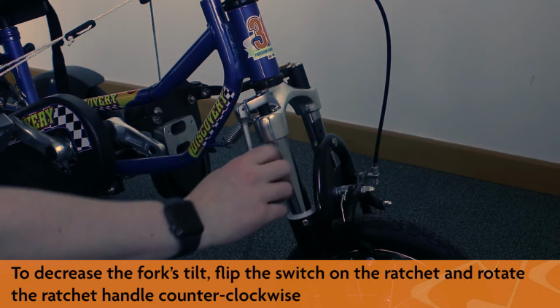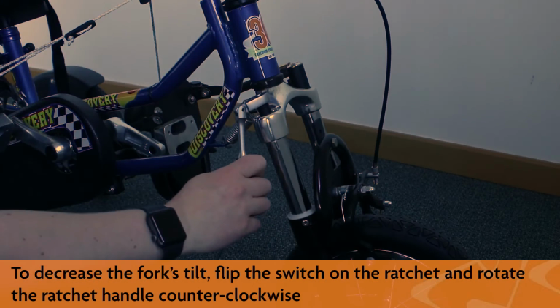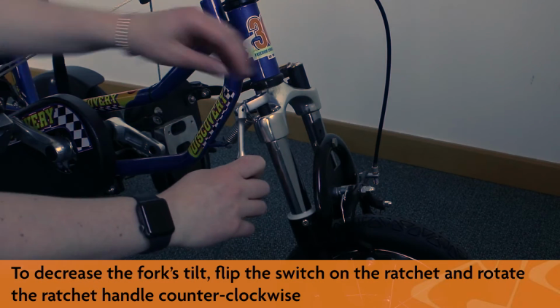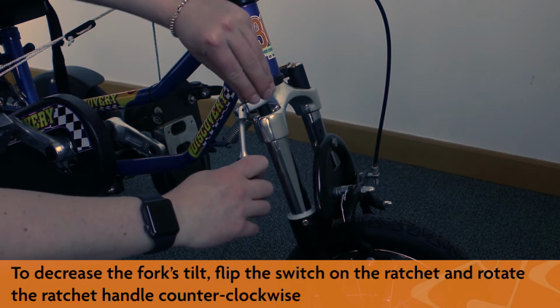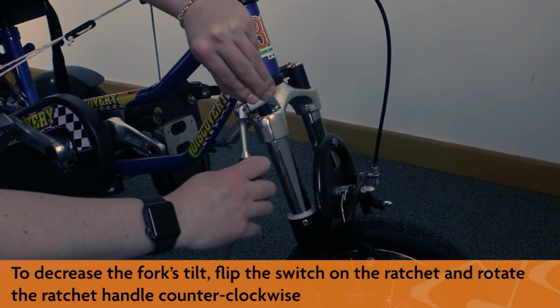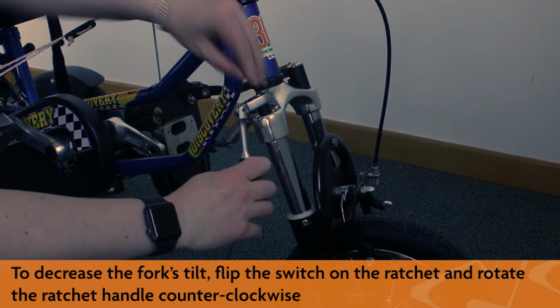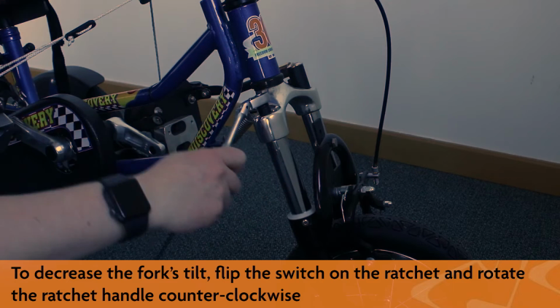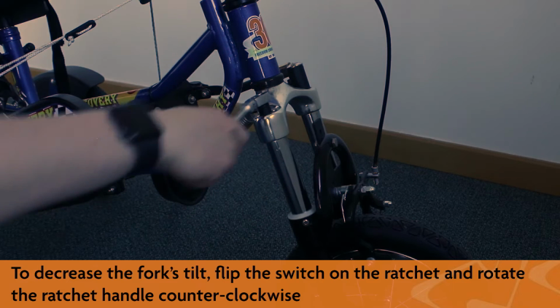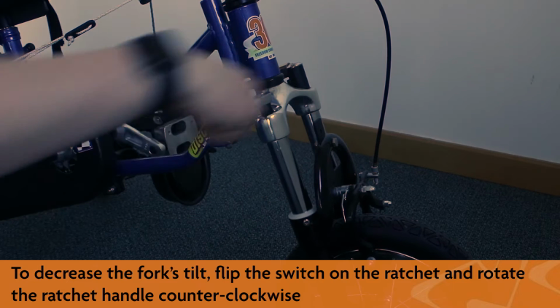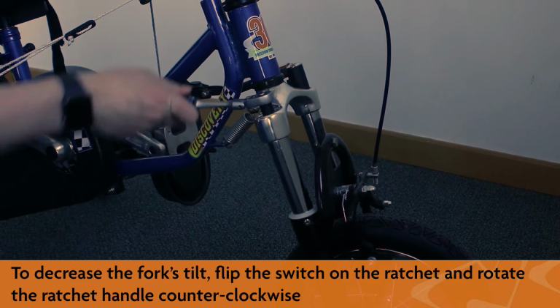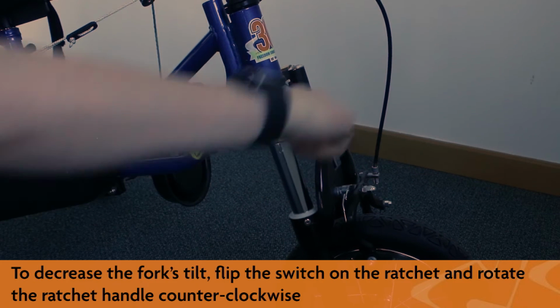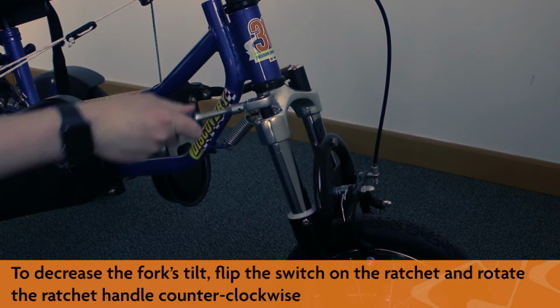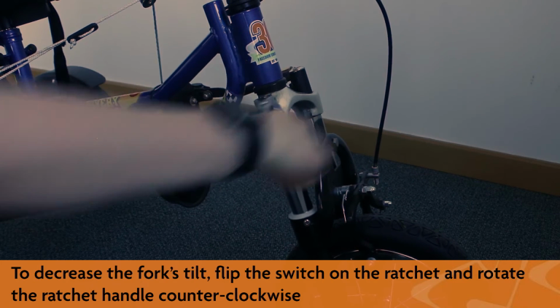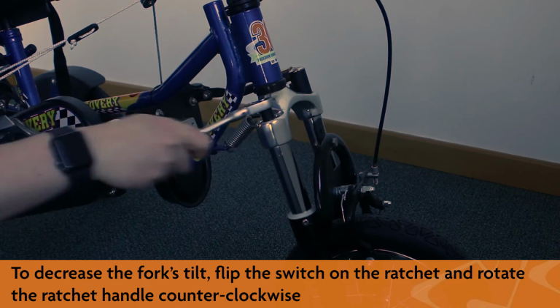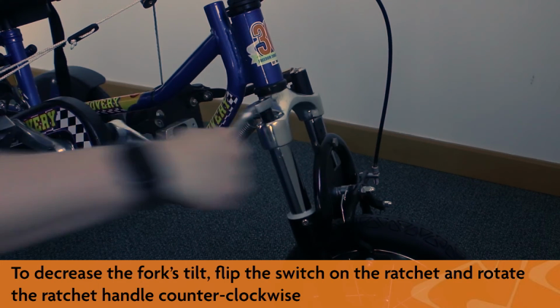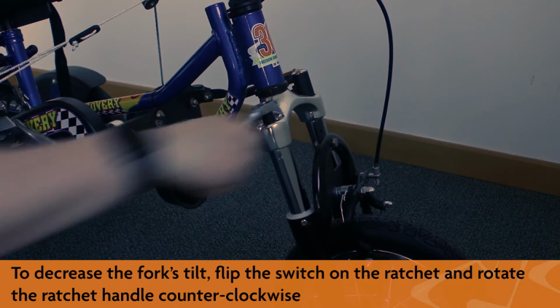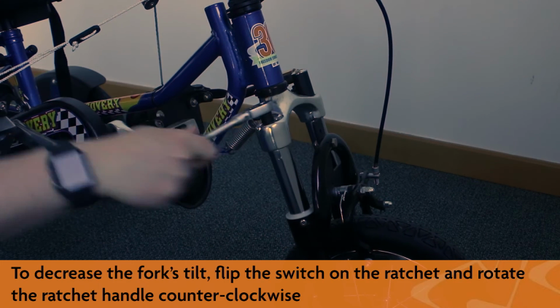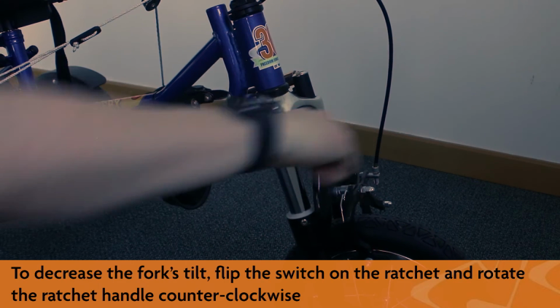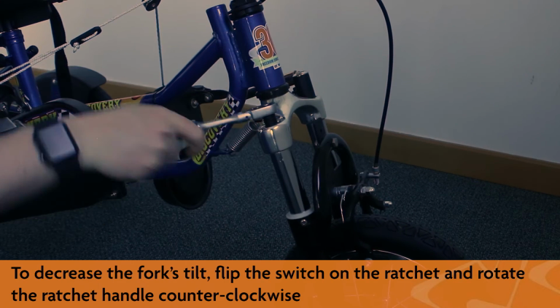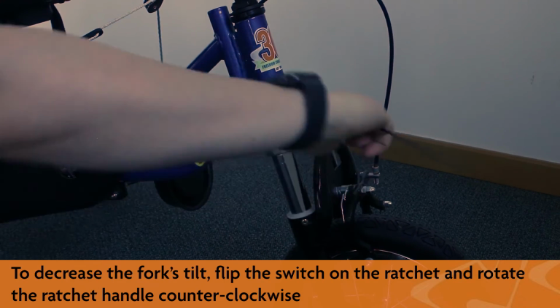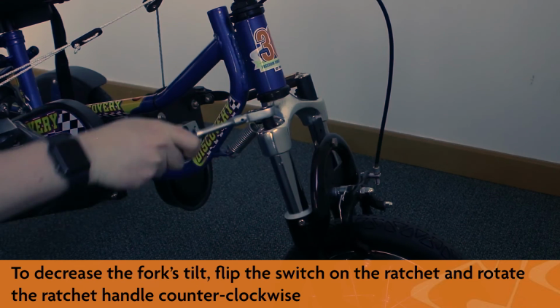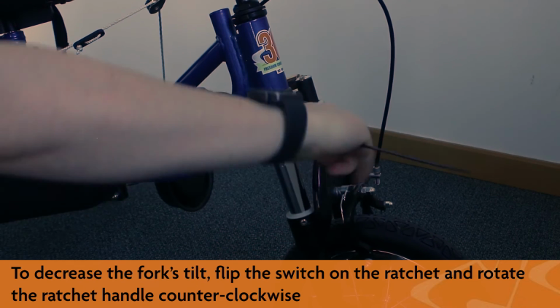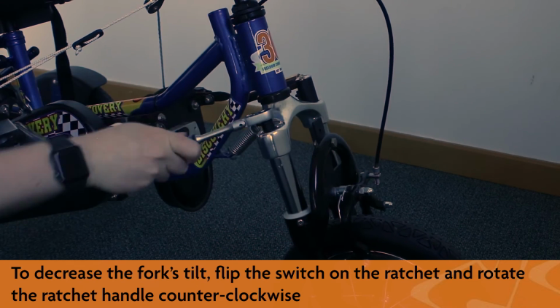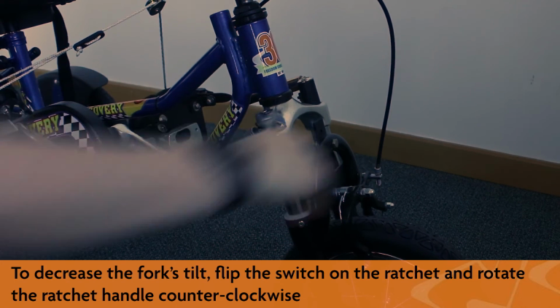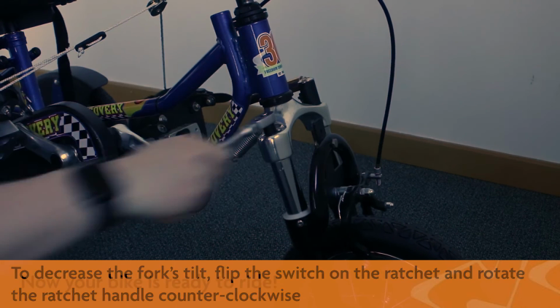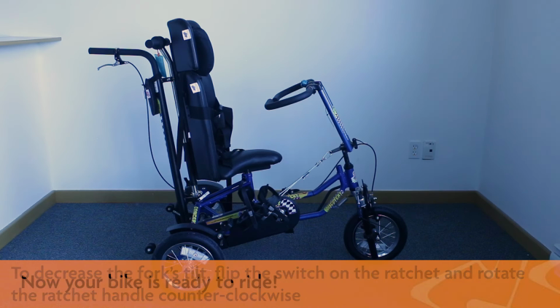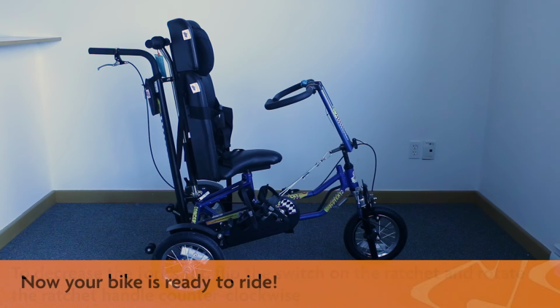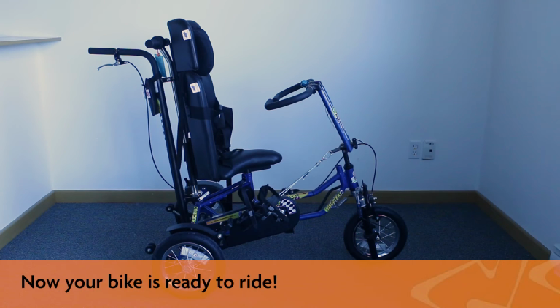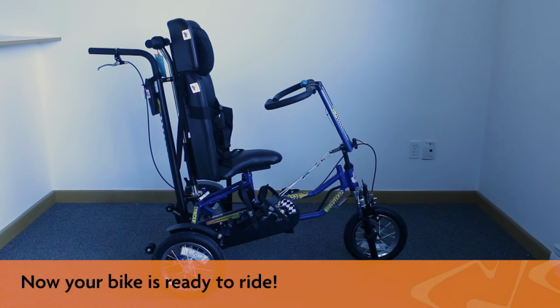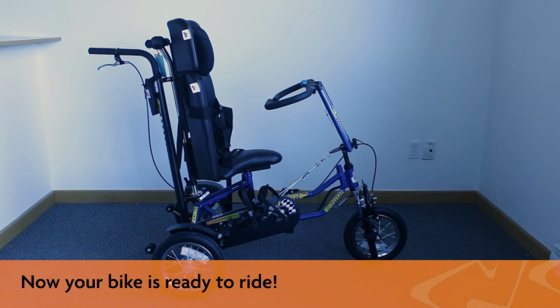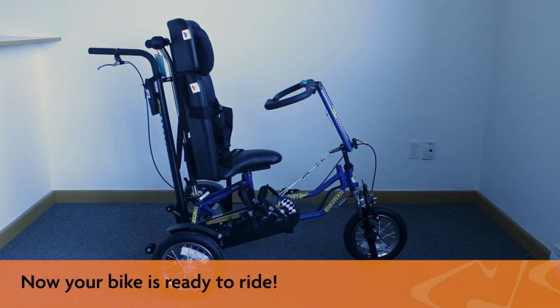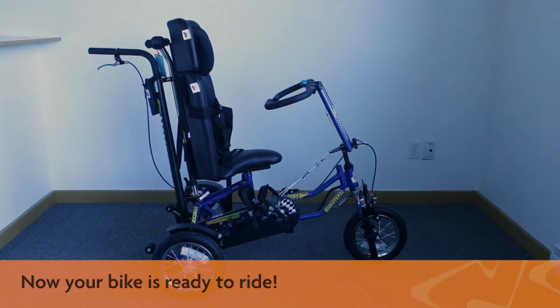To decrease the fork's tilt, flip the switch on the ratchet and rotate the ratchet handle counter-clockwise. Now your bike is ready to ride.